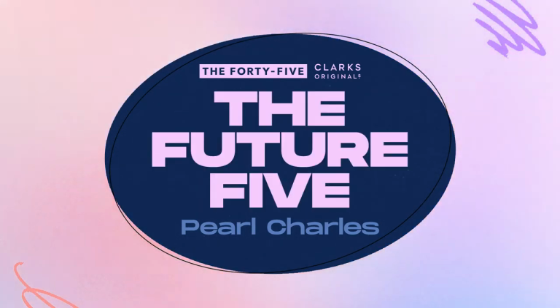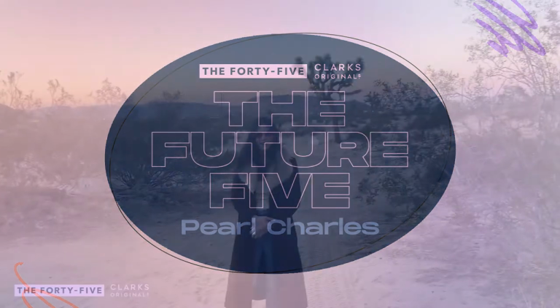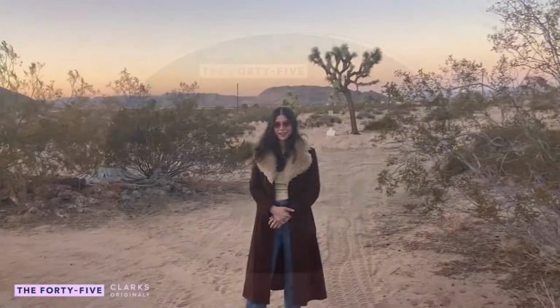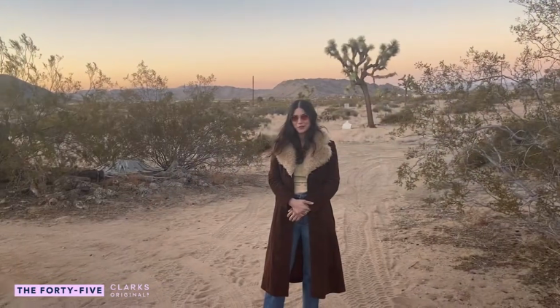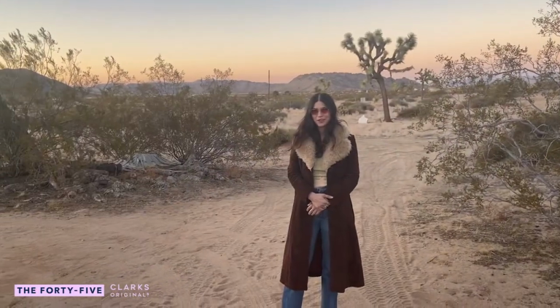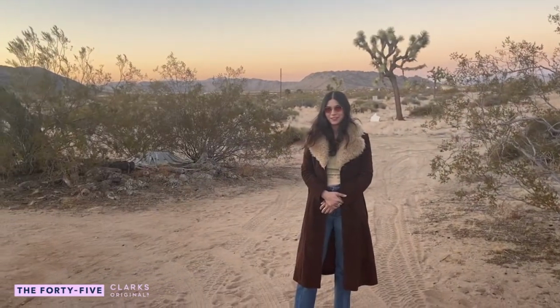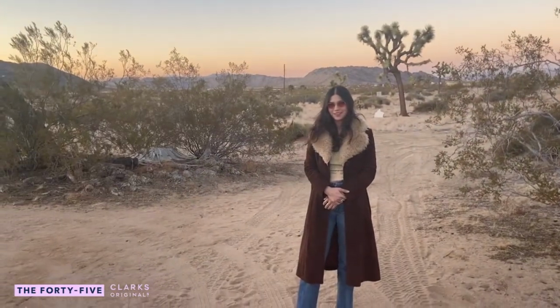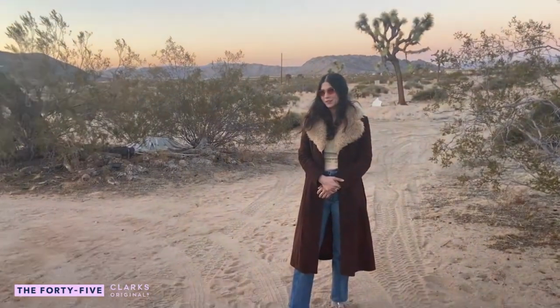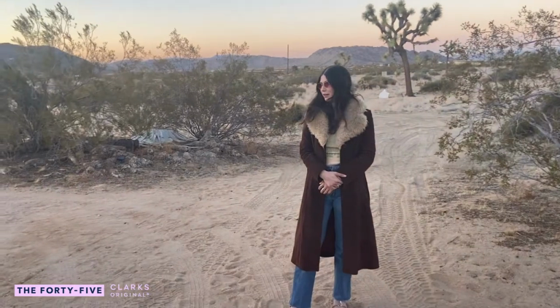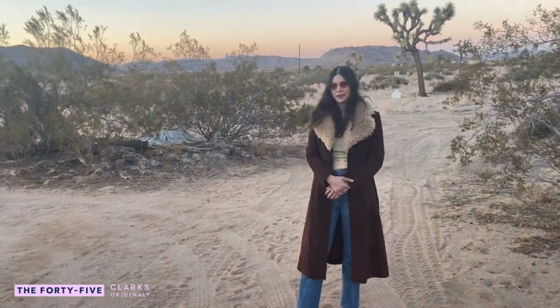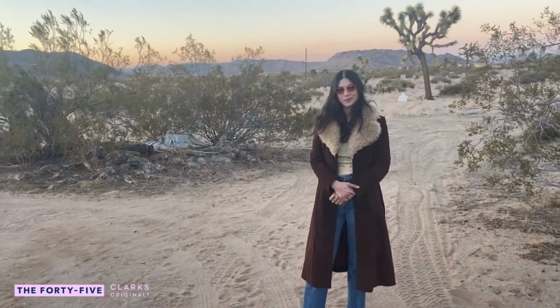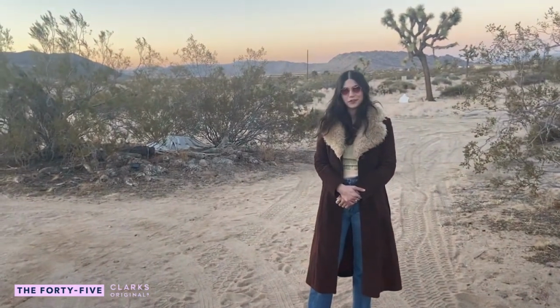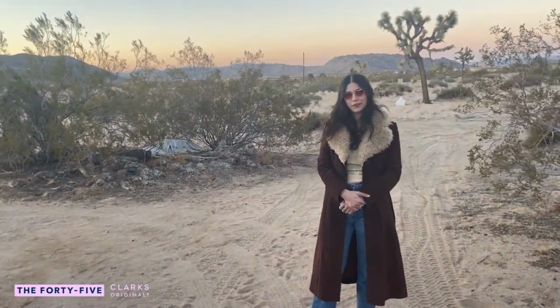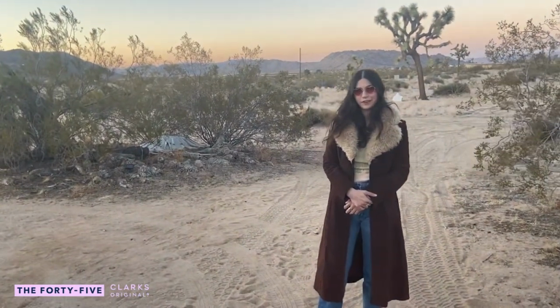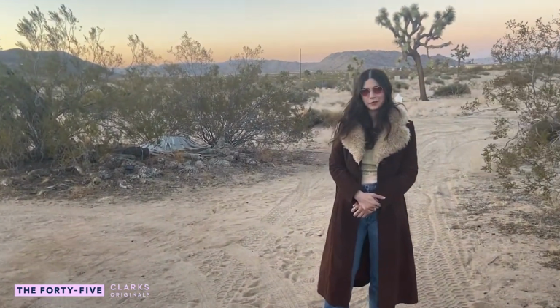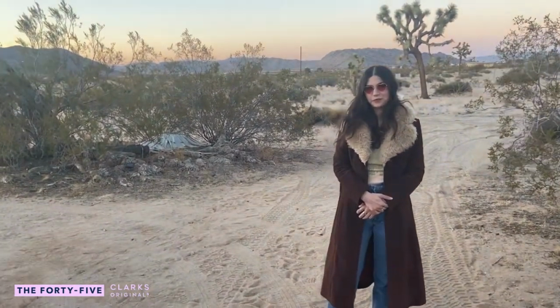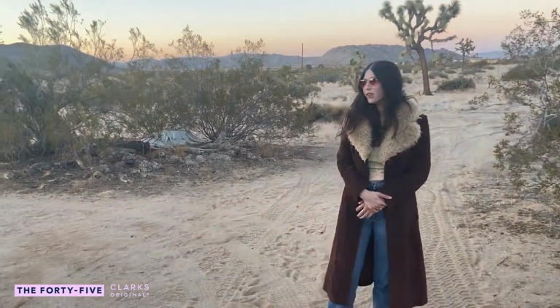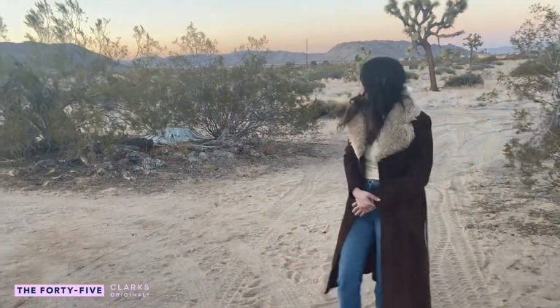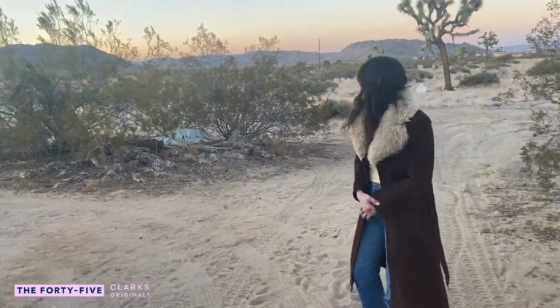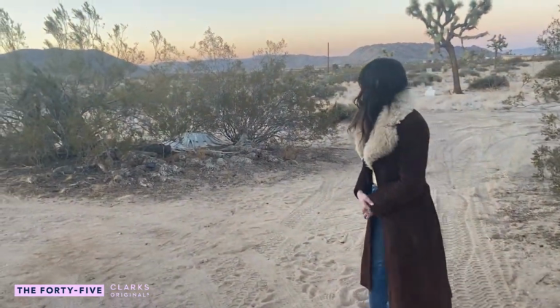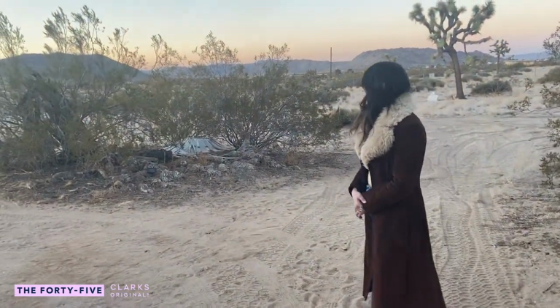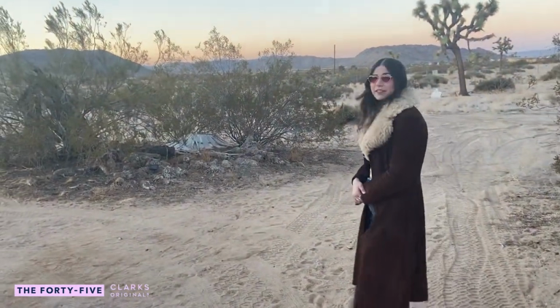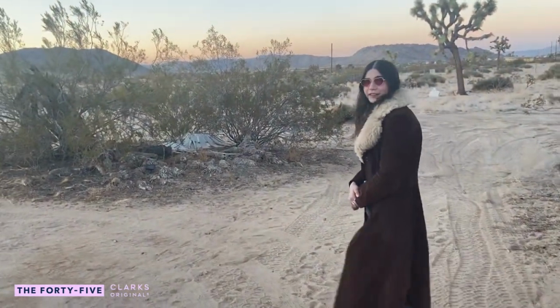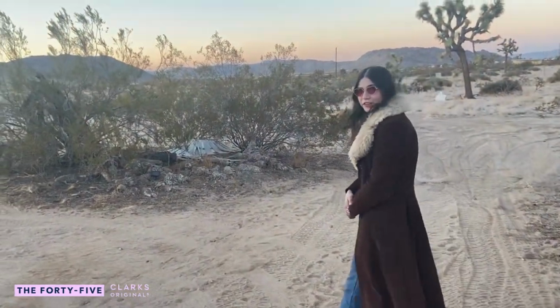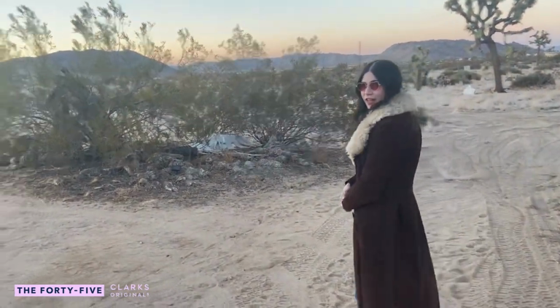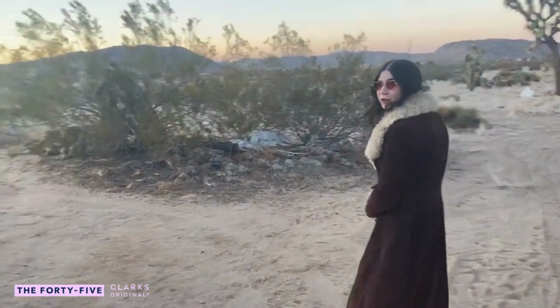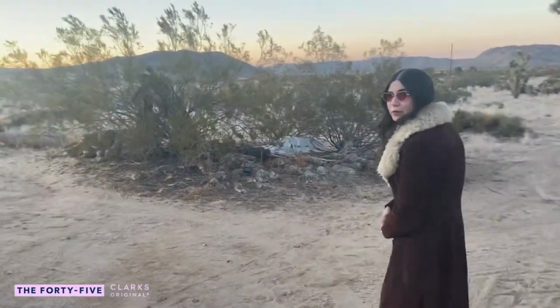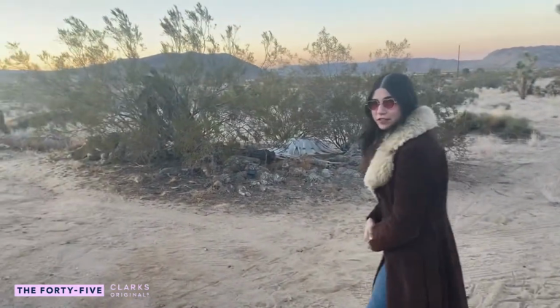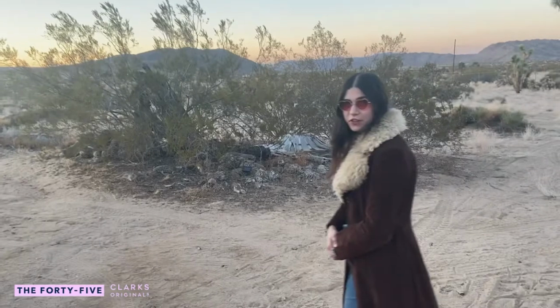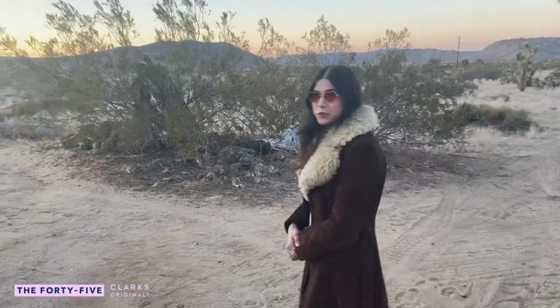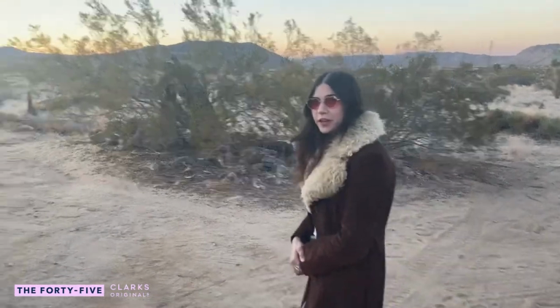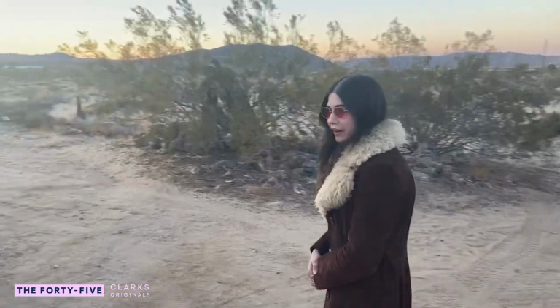Hi, I'm Pearl Charles and this is my new house and I'm going to show you around a little bit. We're here in Landers, California, which is in the Joshua Tree area.